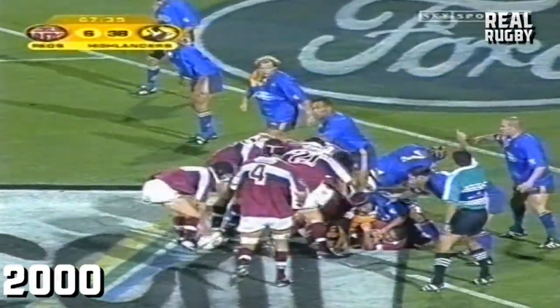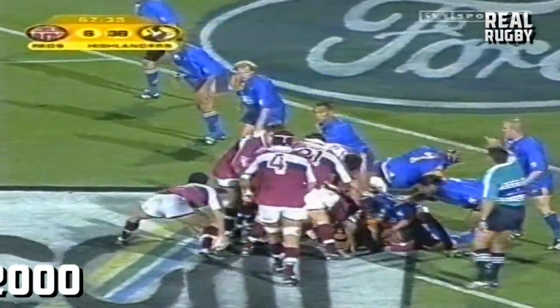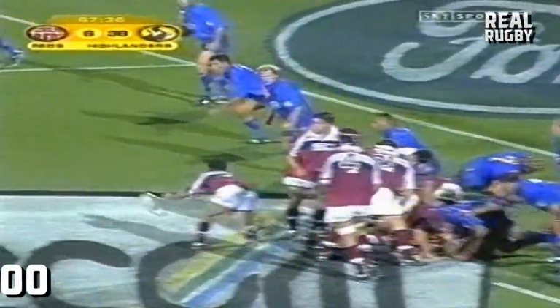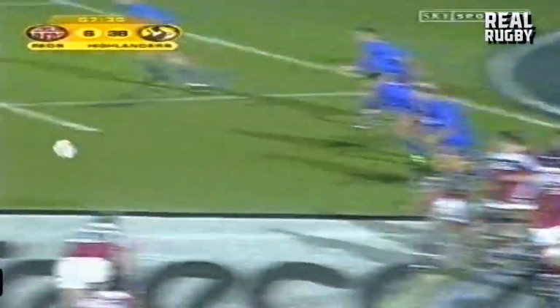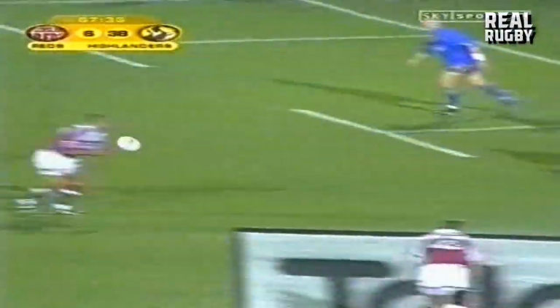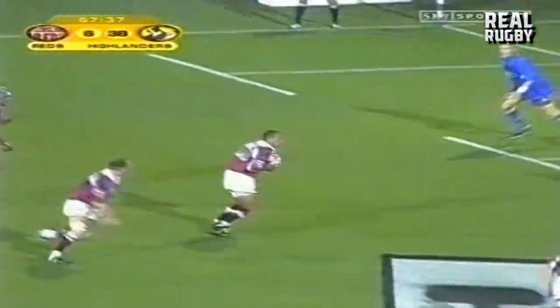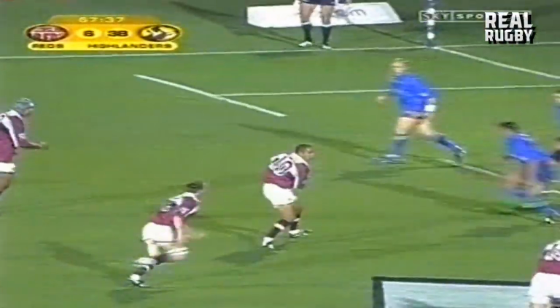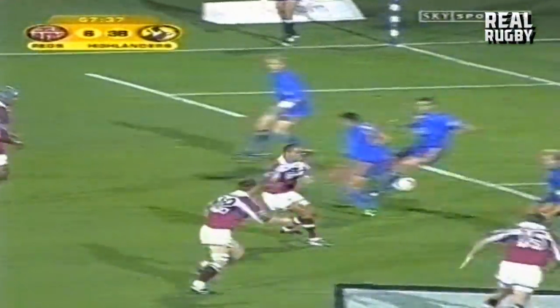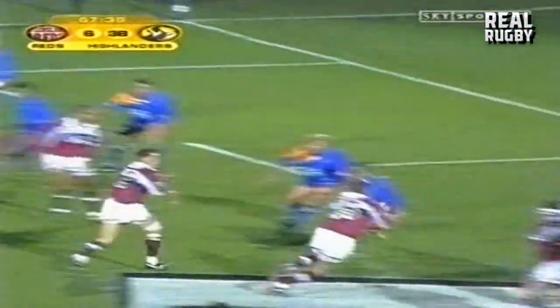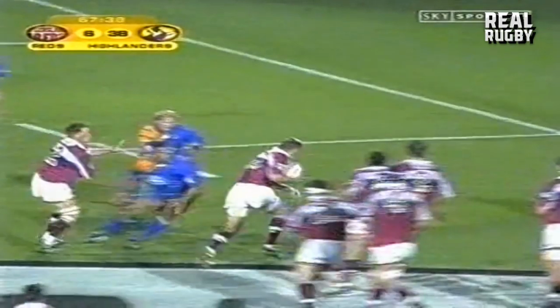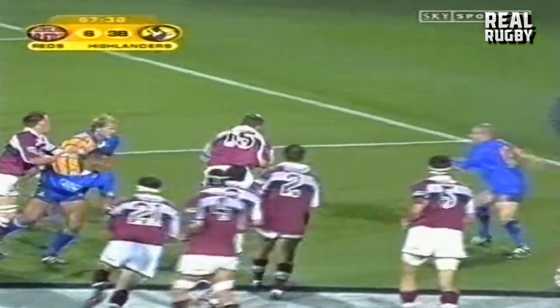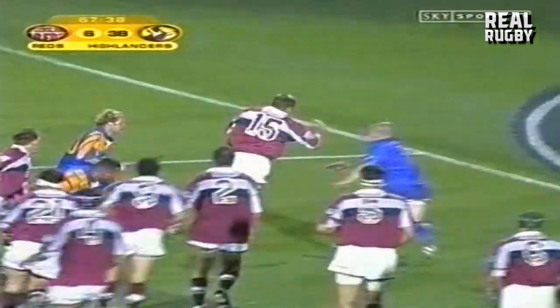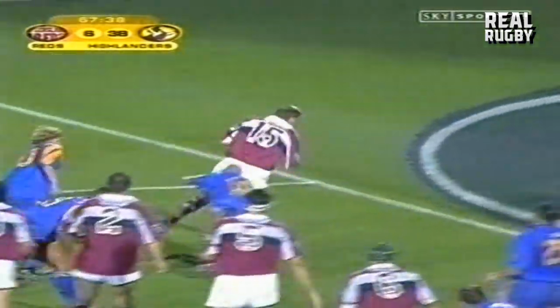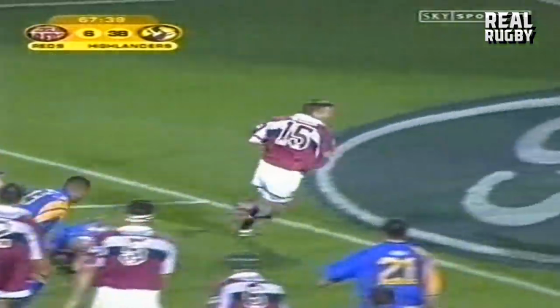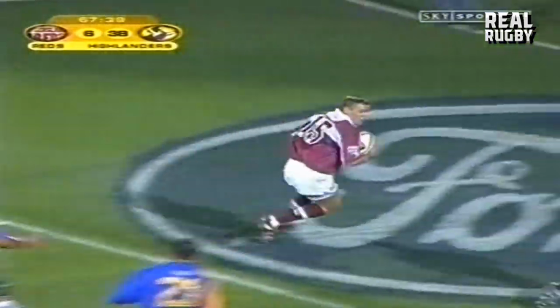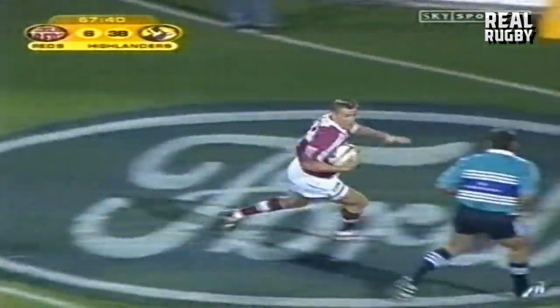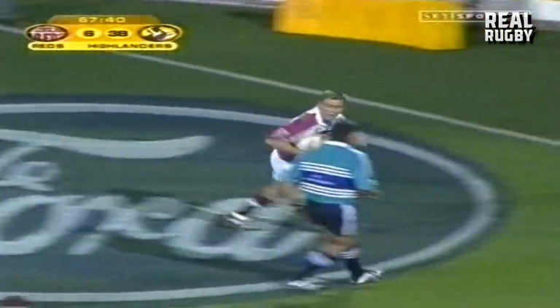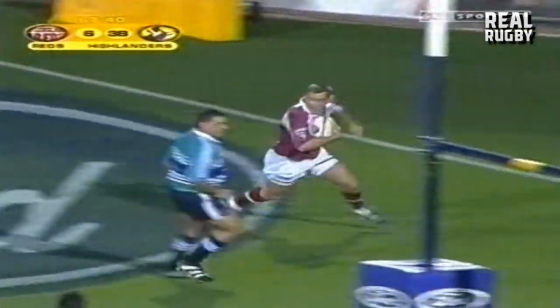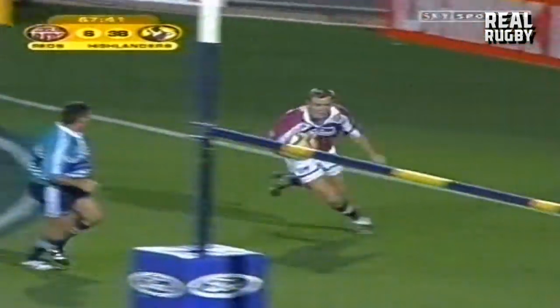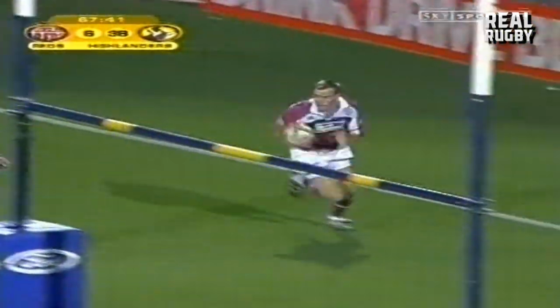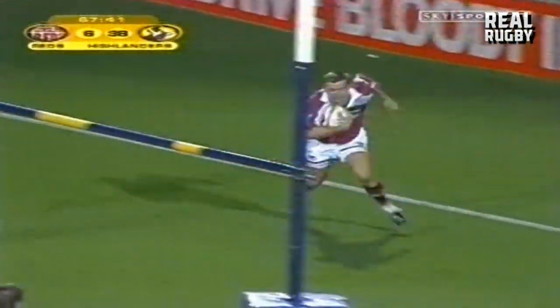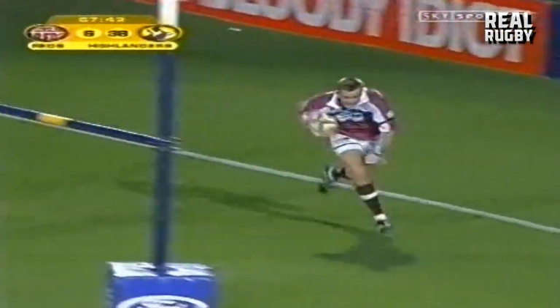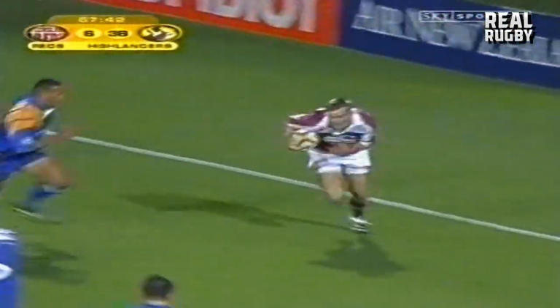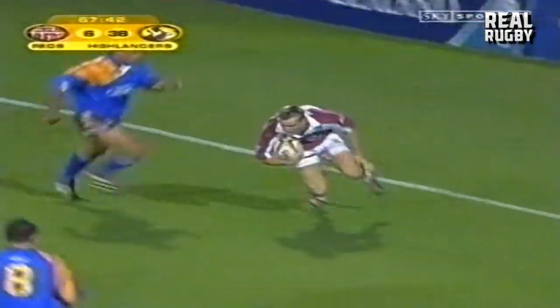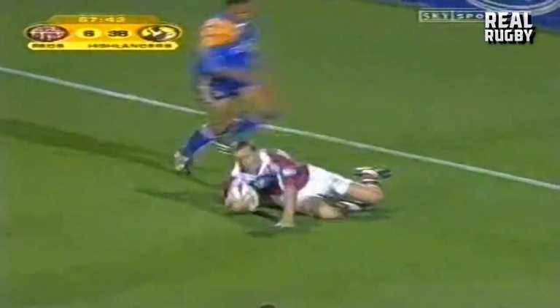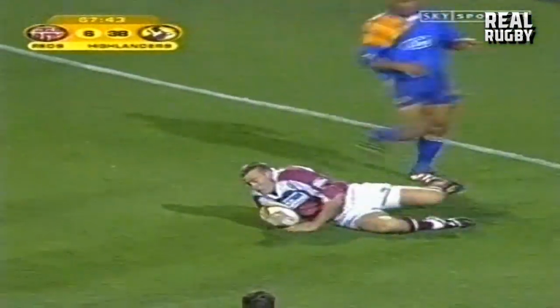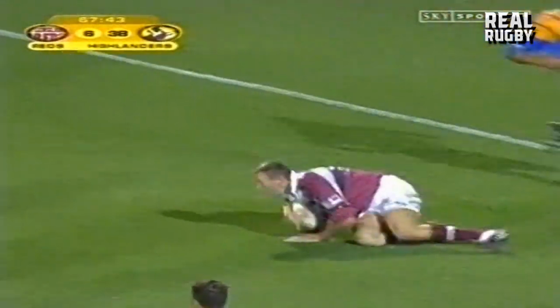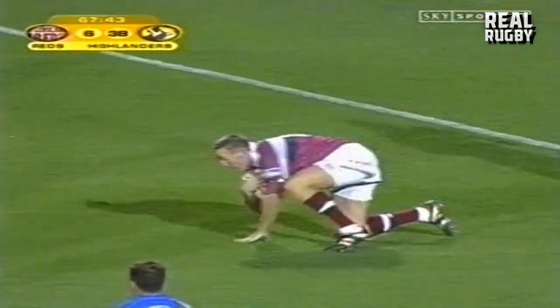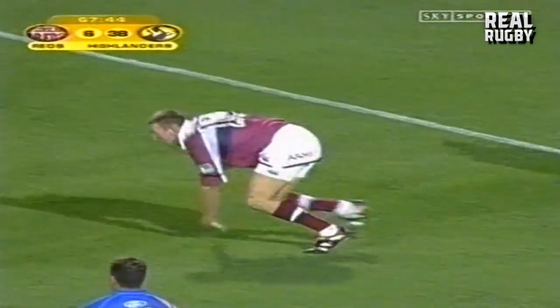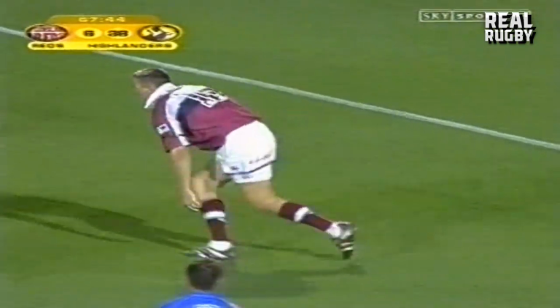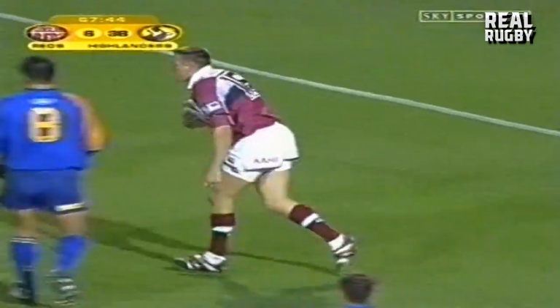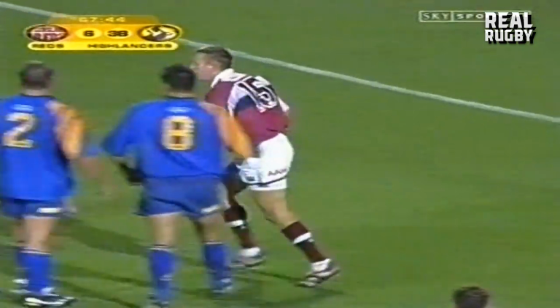Defending their line desperately here, the Blues. That looked a bit on the forward side, but the try might just stand. As Chris Latham goes through — goodness.